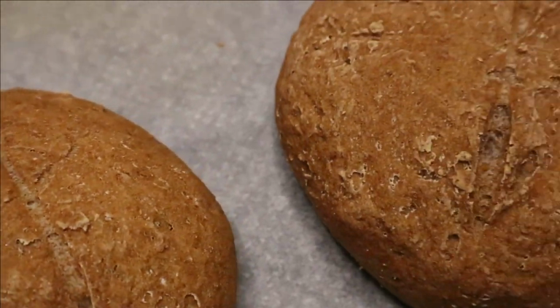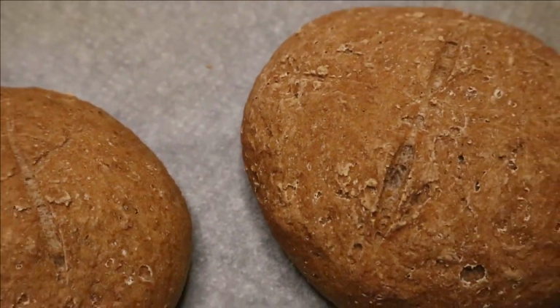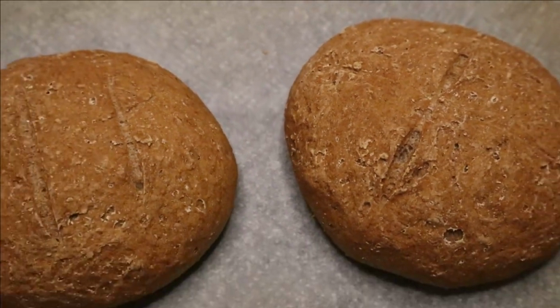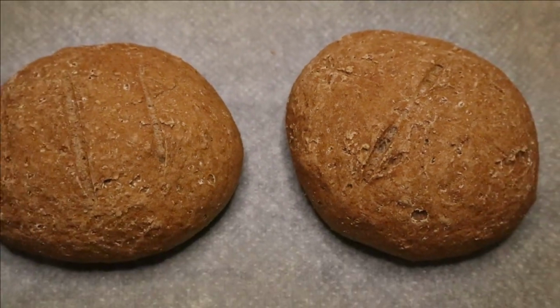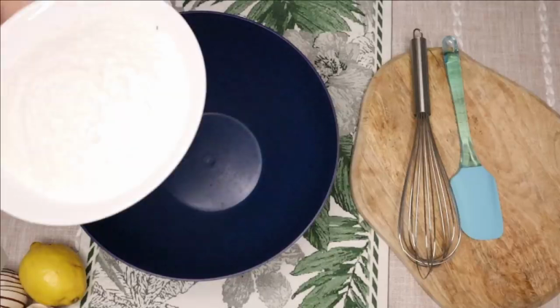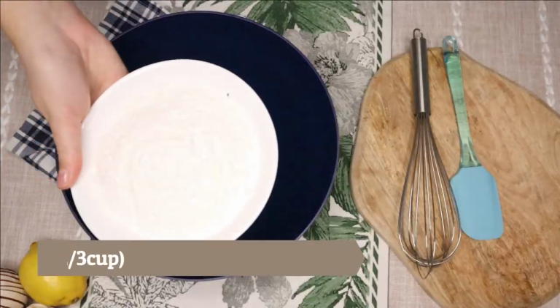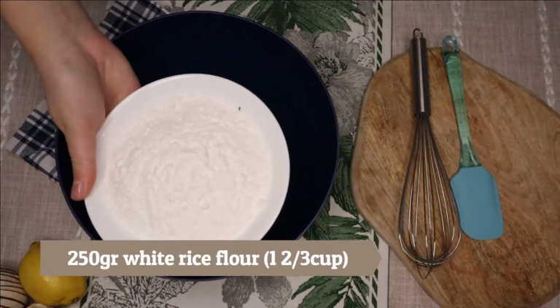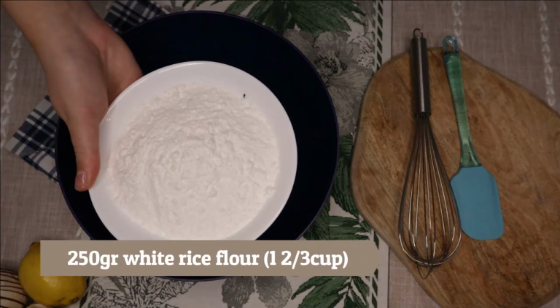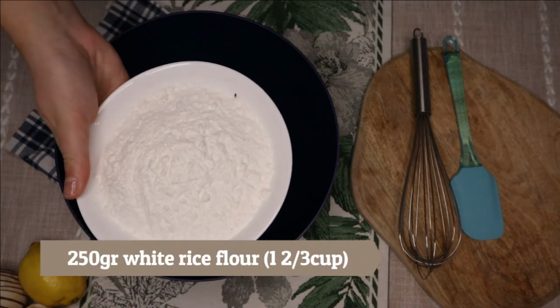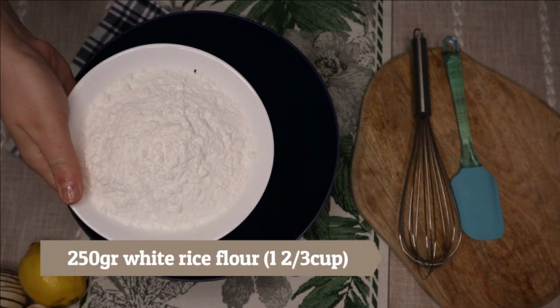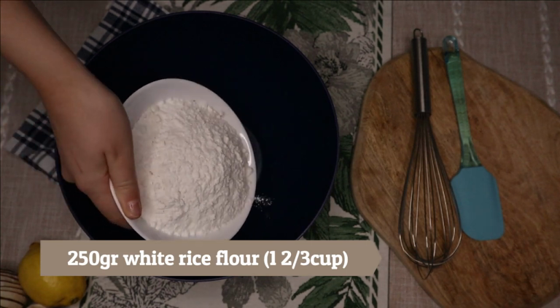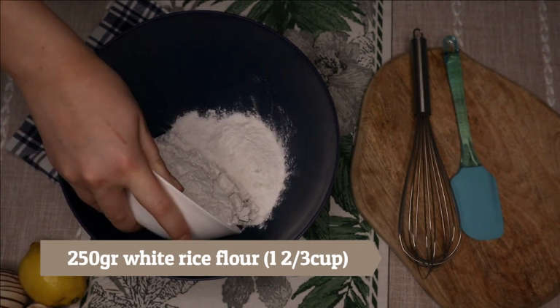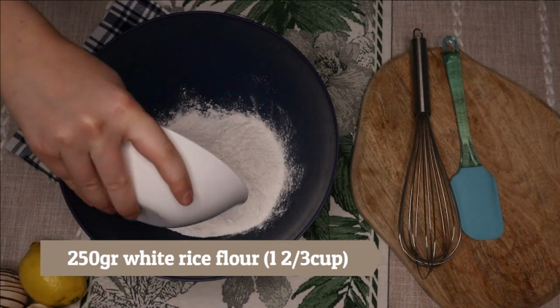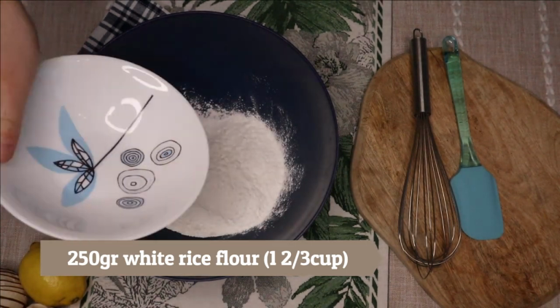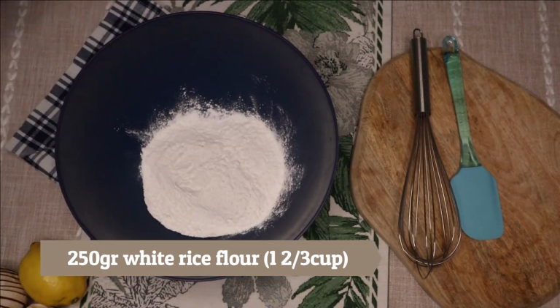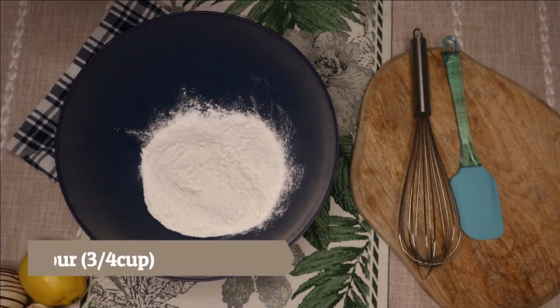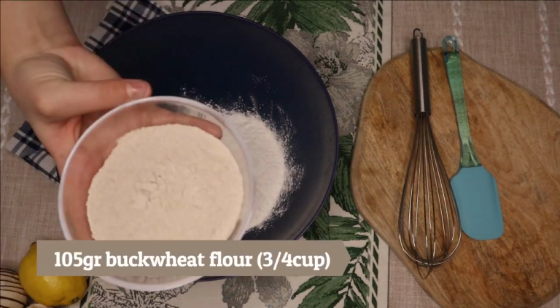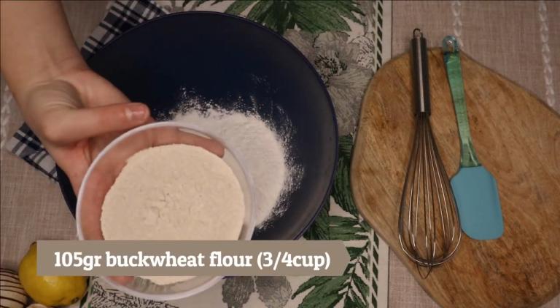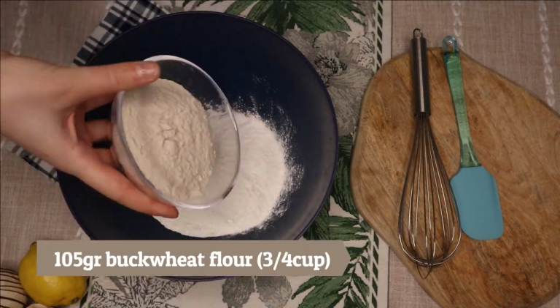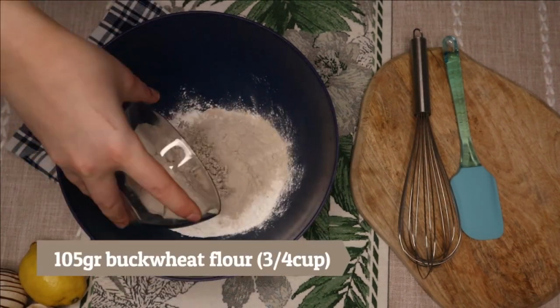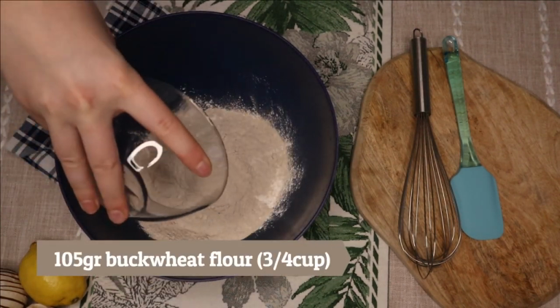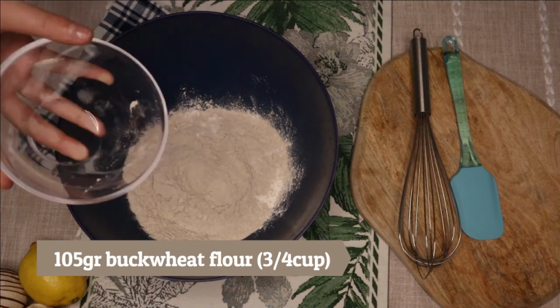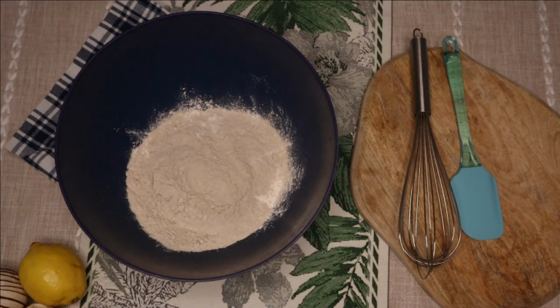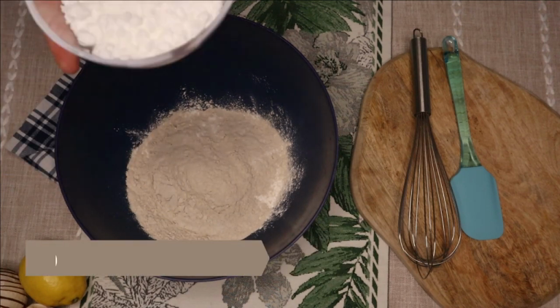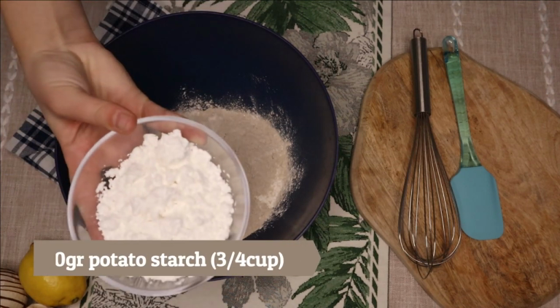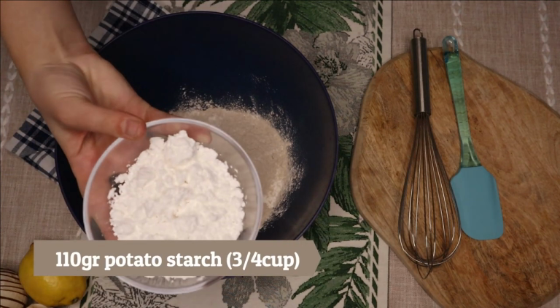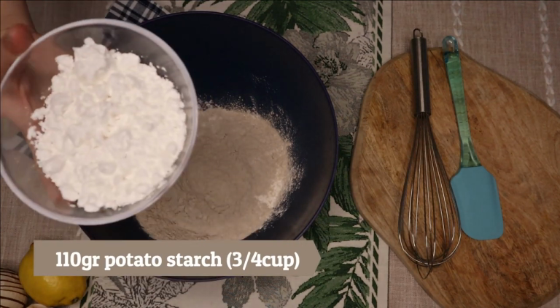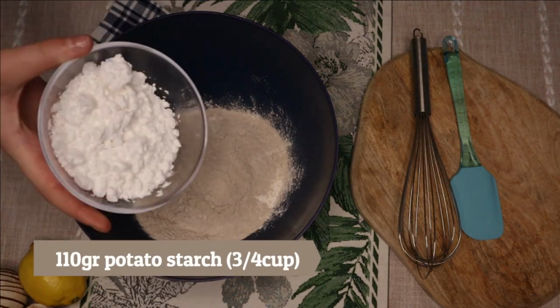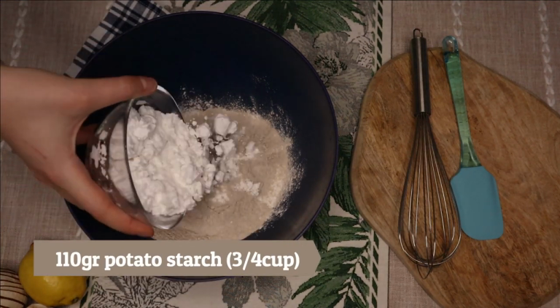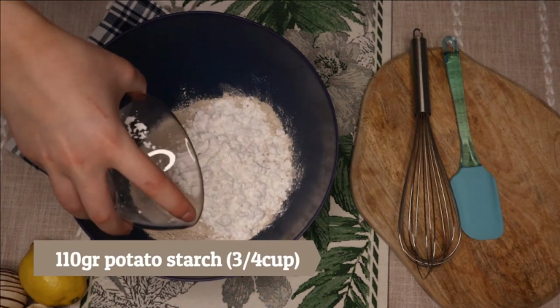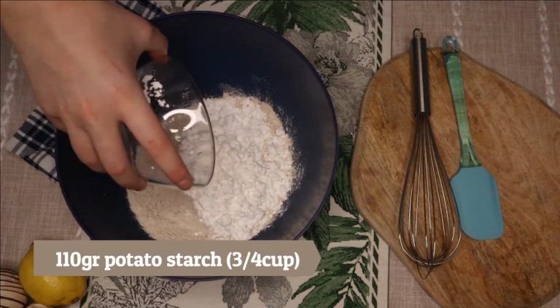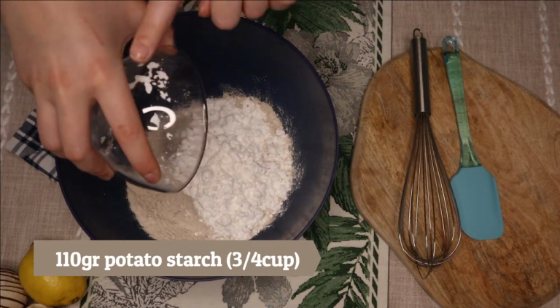You will need some white rice flour, some buckwheat flour, and potato starch or tapioca starch — whatever you have.